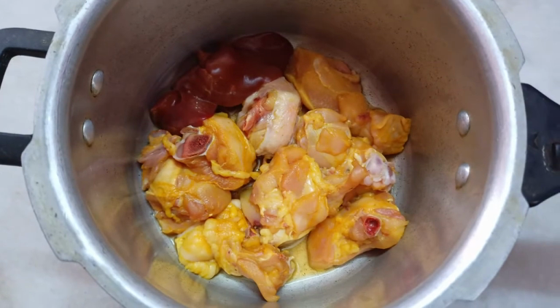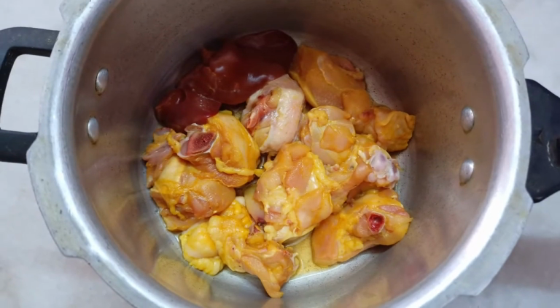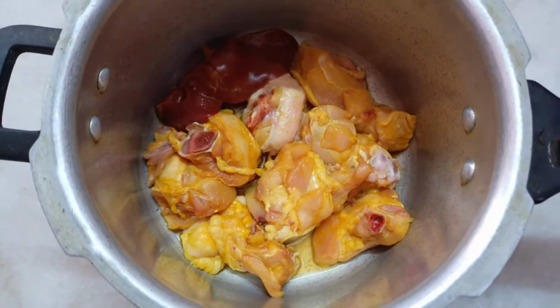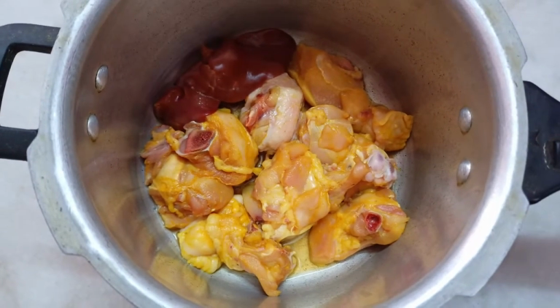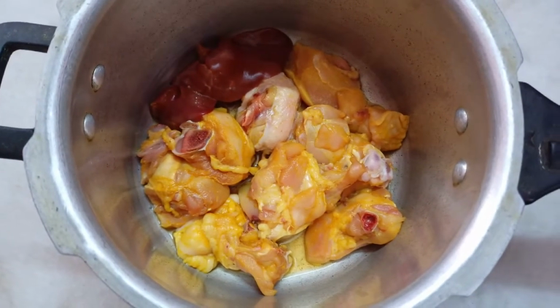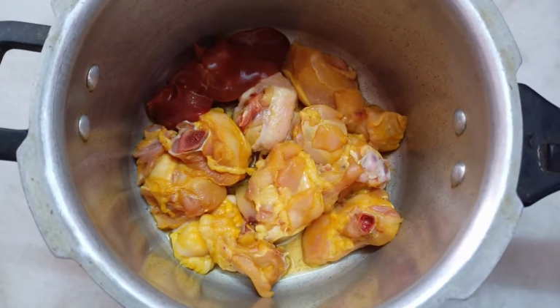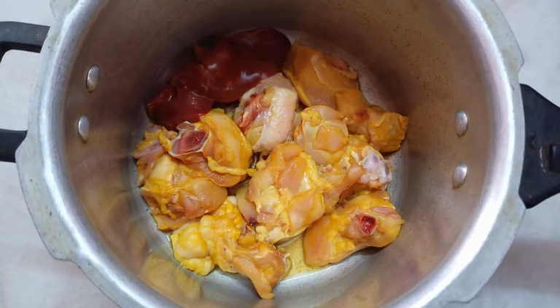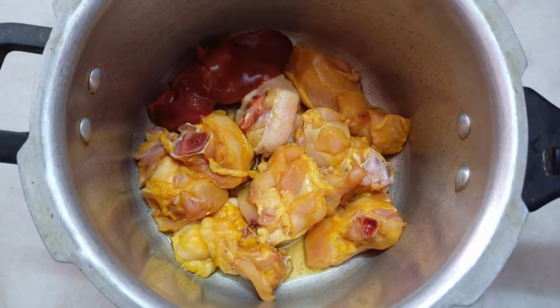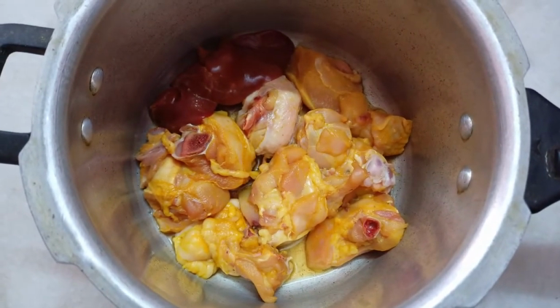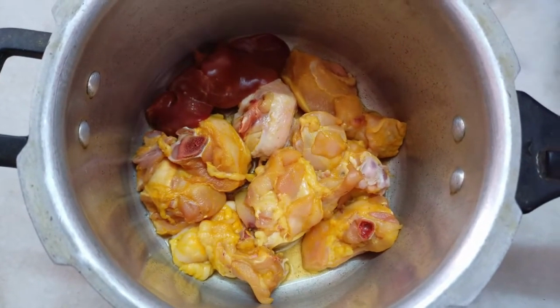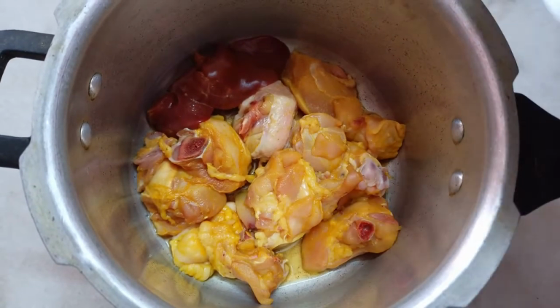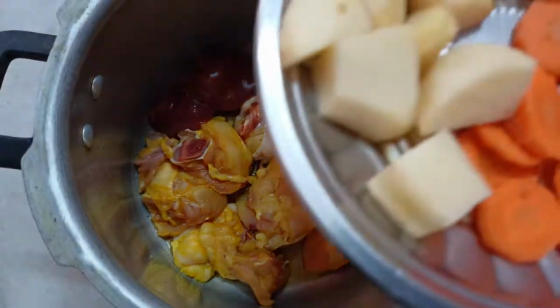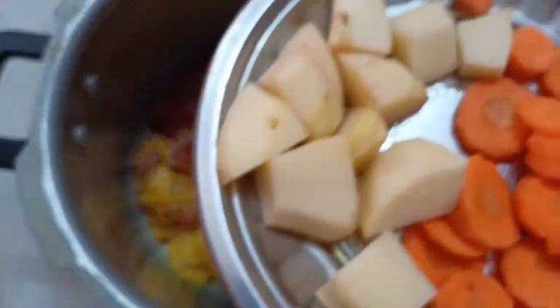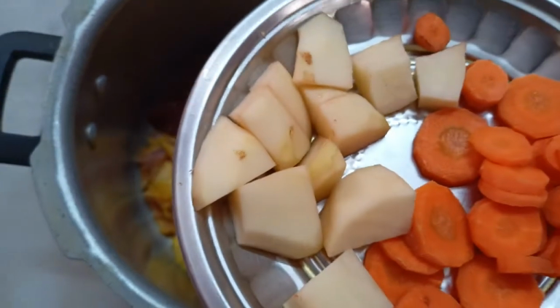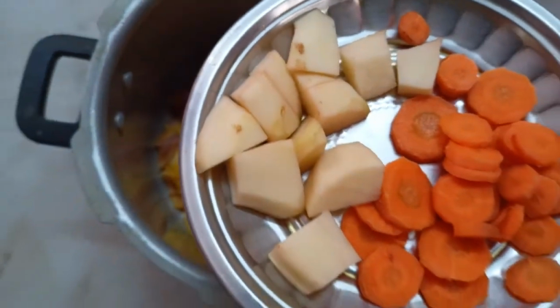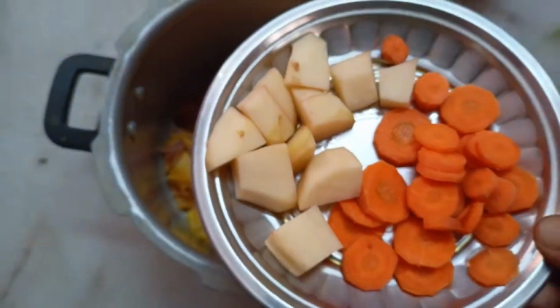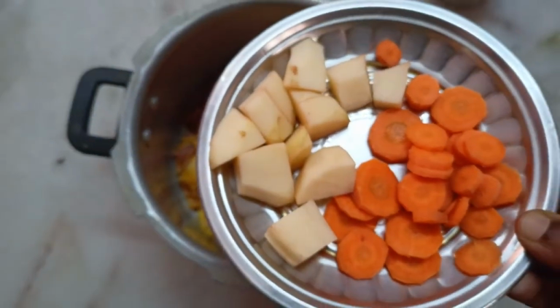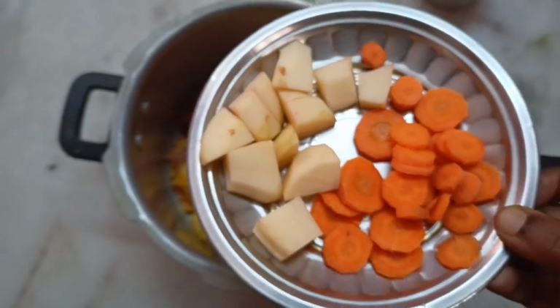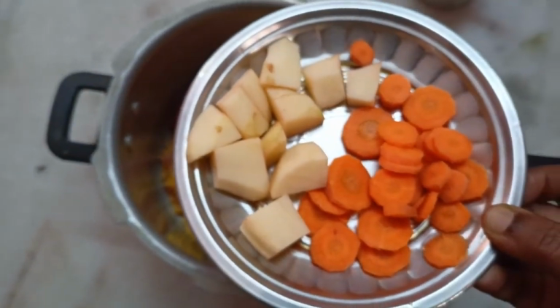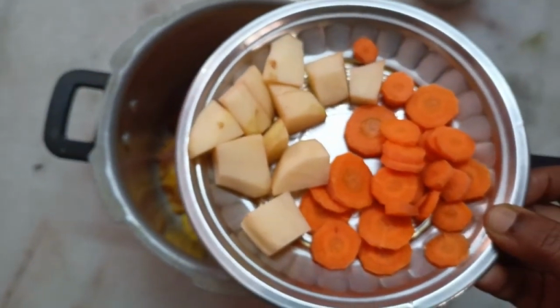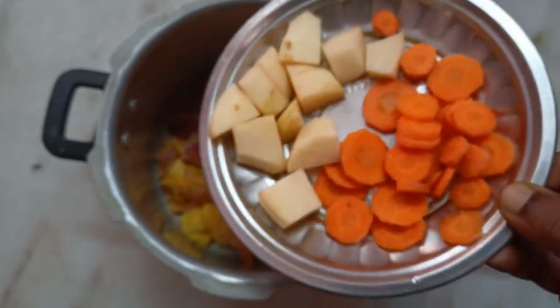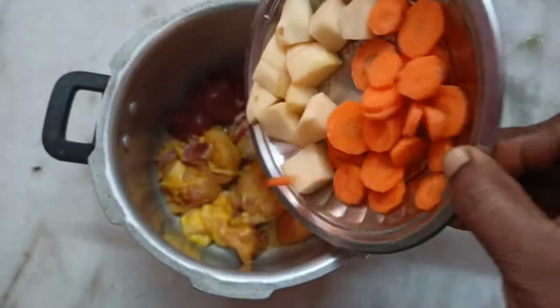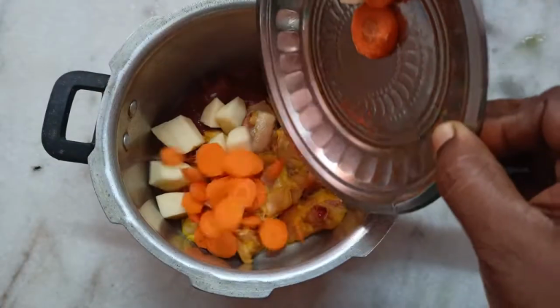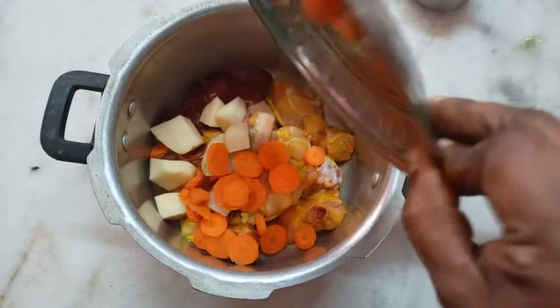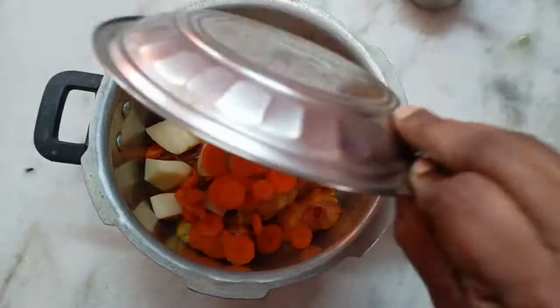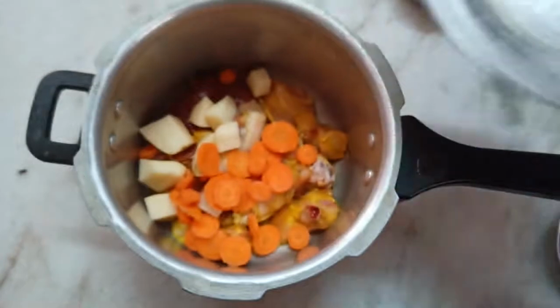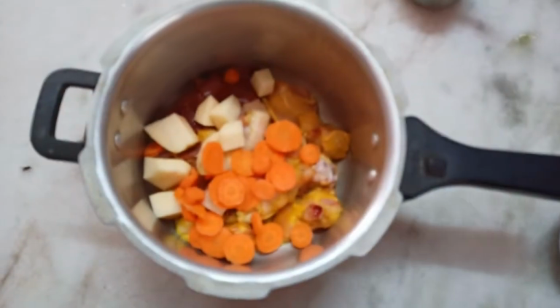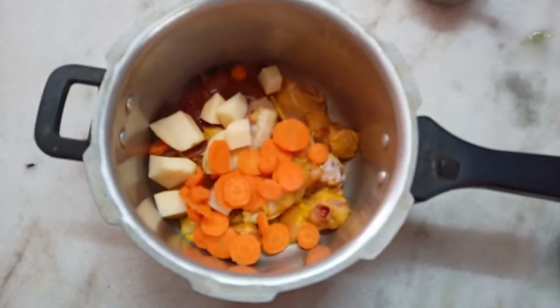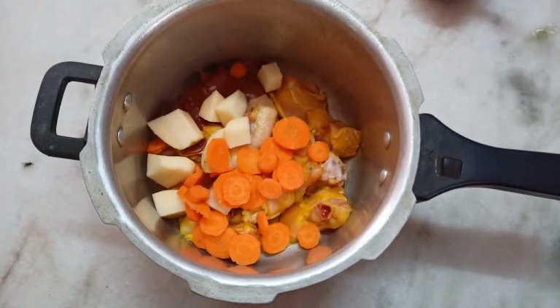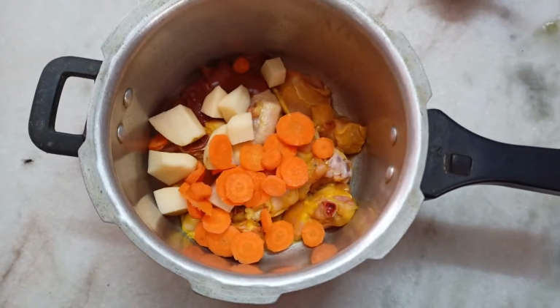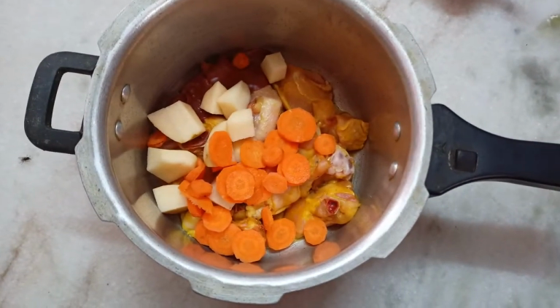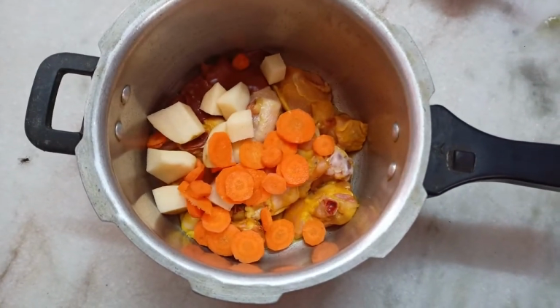I am going to use 300g chicken. I am going to cut an egg and a carrot. We want to make a daily food for our Madam. We used this to make a daily flavor.